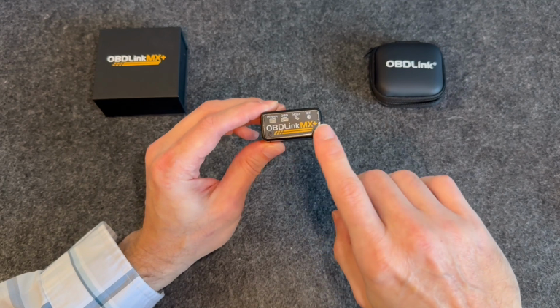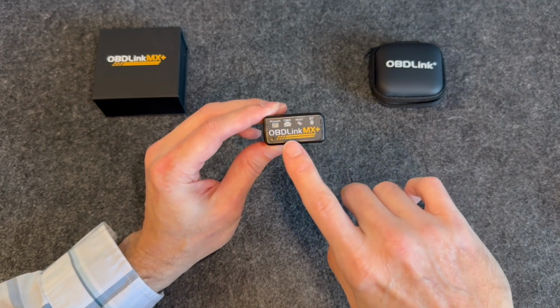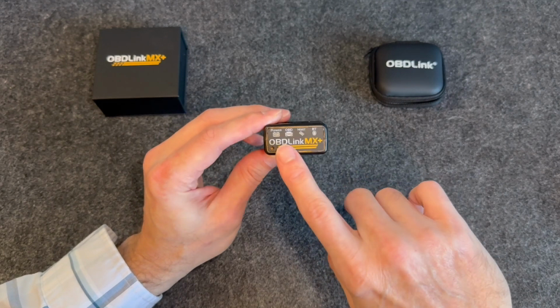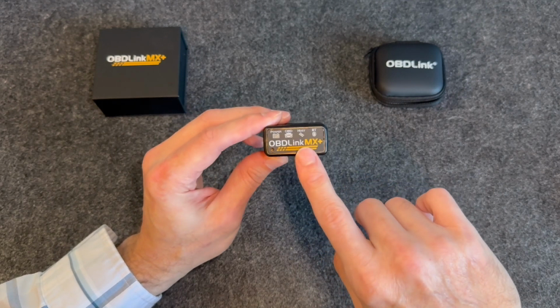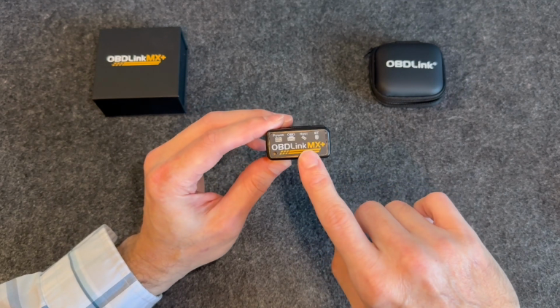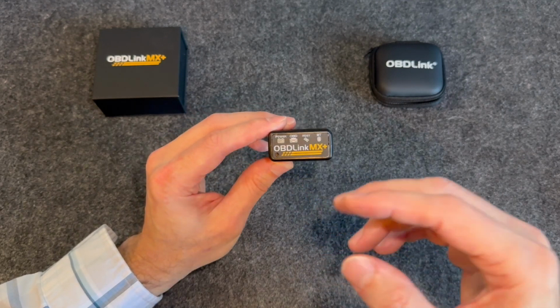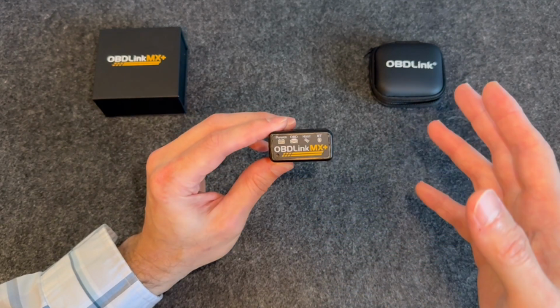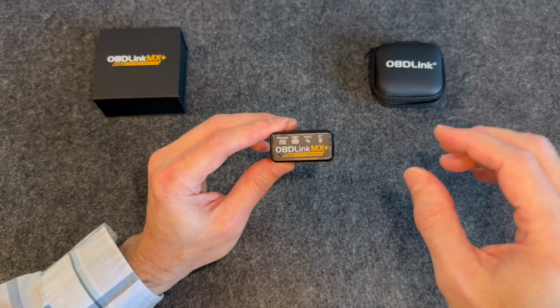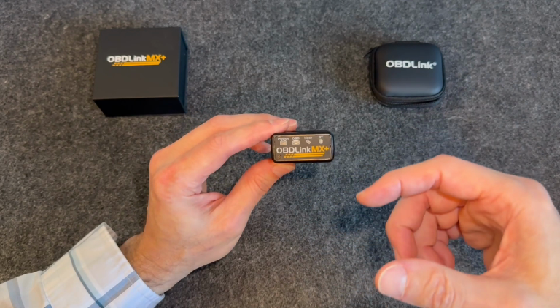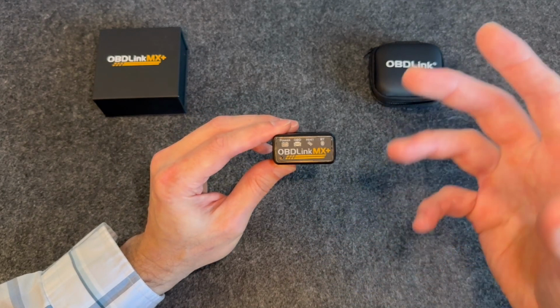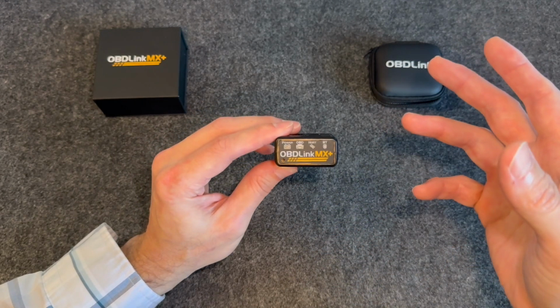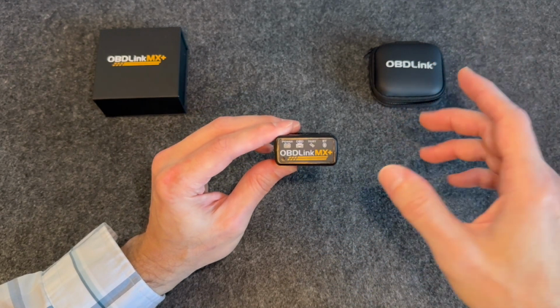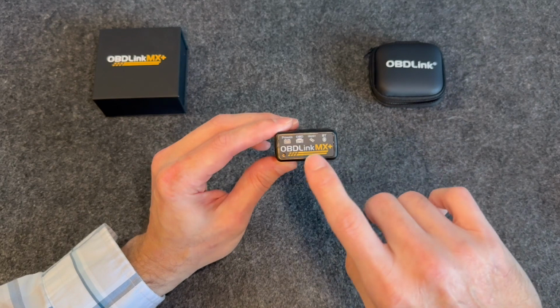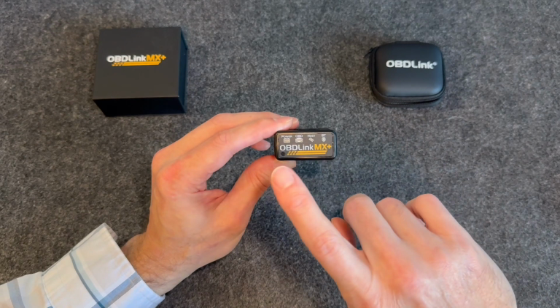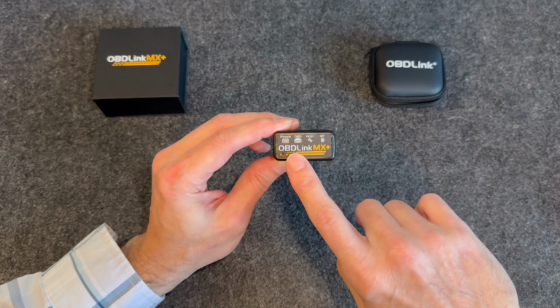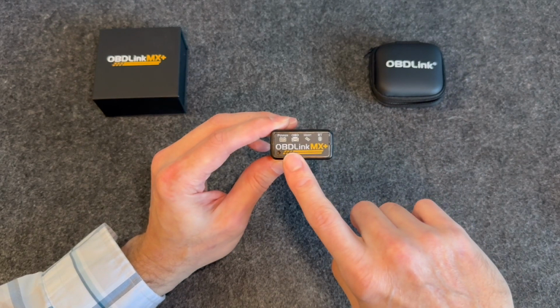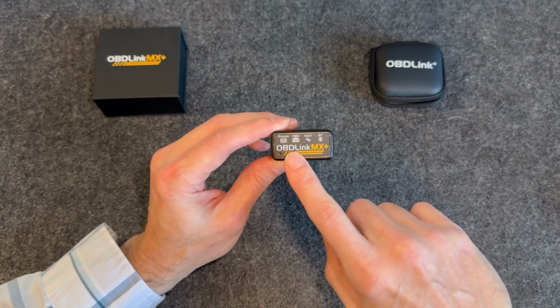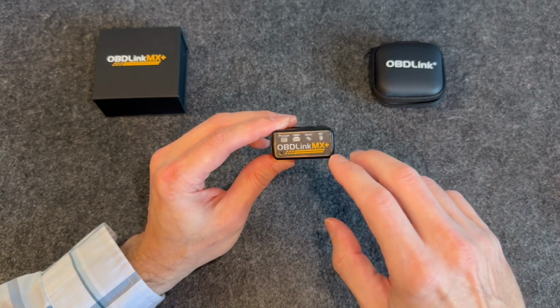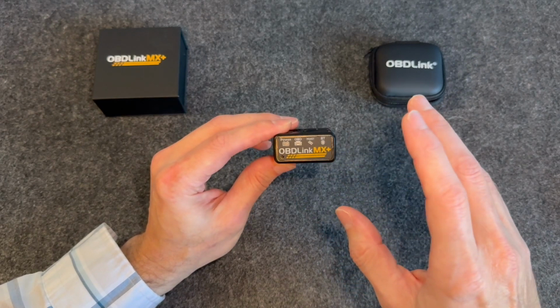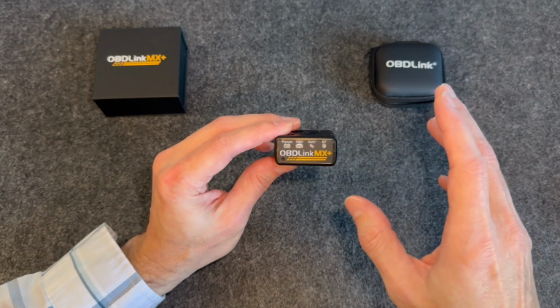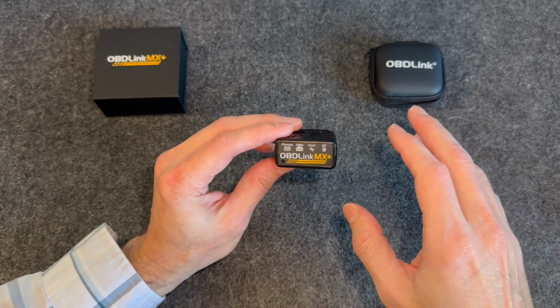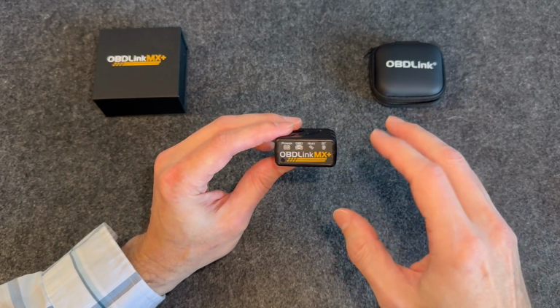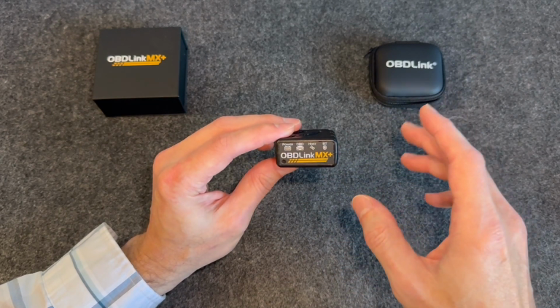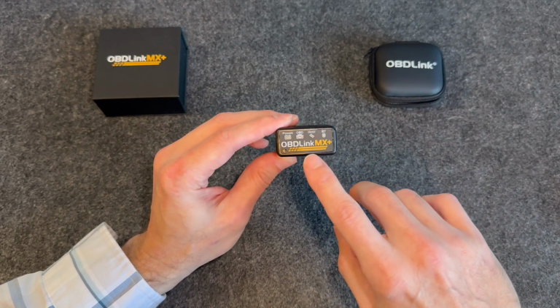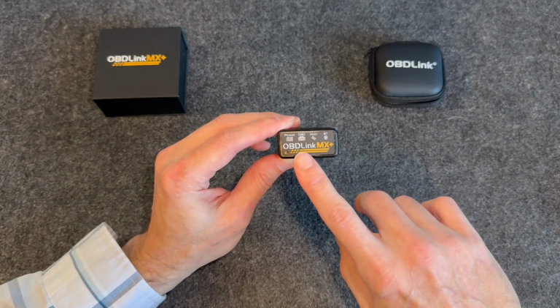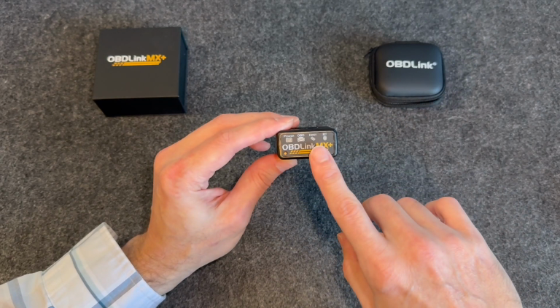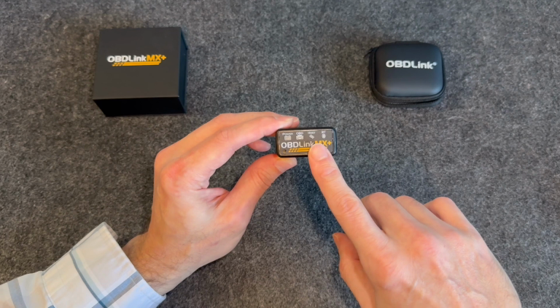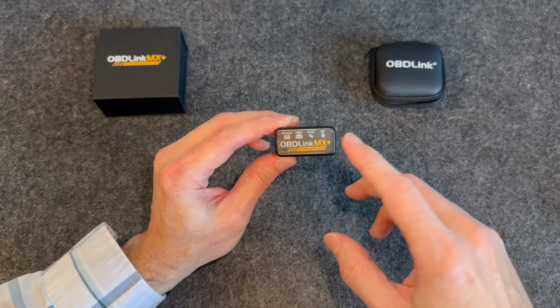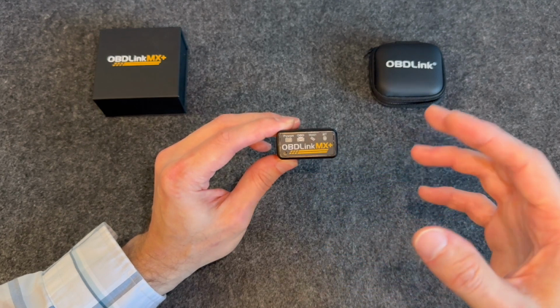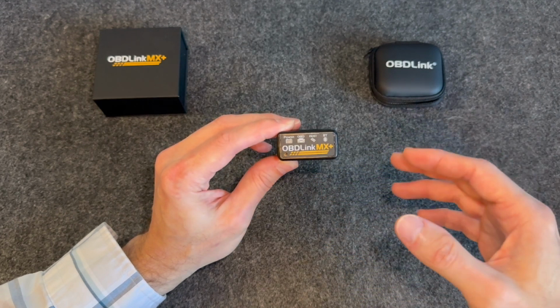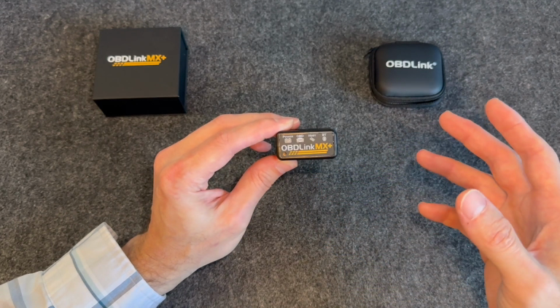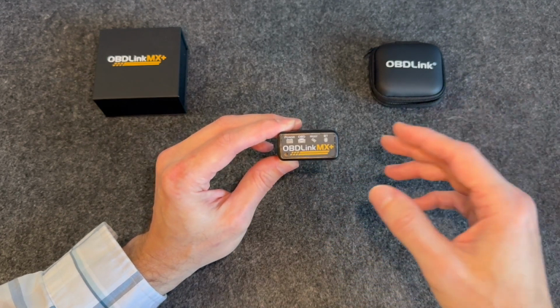You can use this to read and clear diagnostic trouble codes — like let's say you have a check engine light on your car, you can use this to check that out. You can also do real time performance monitoring and also access other manufacturer specific vehicle data.